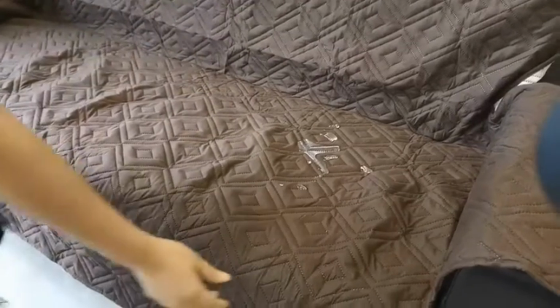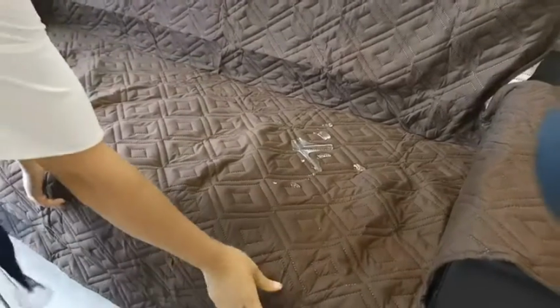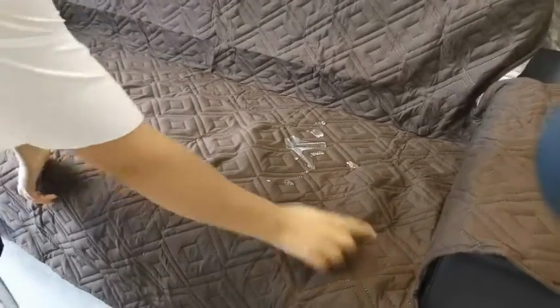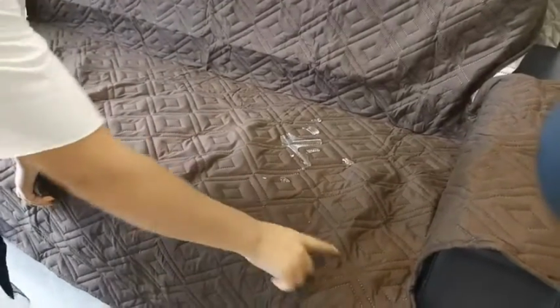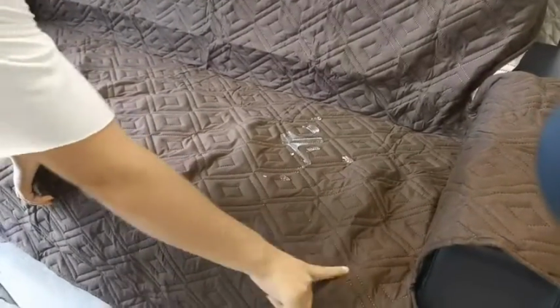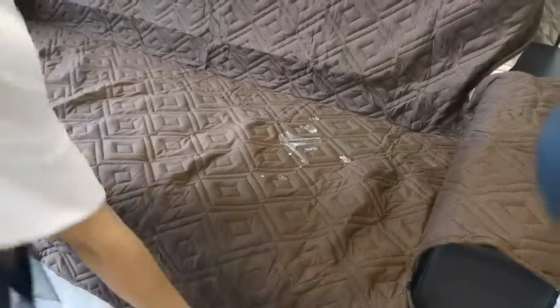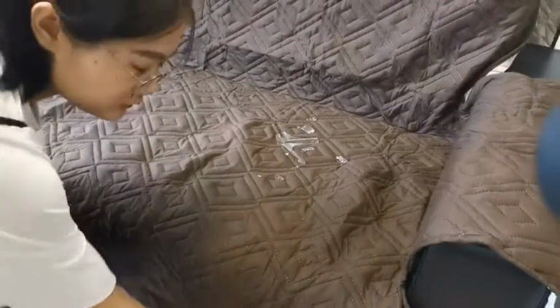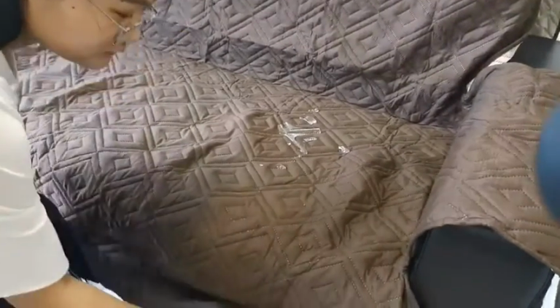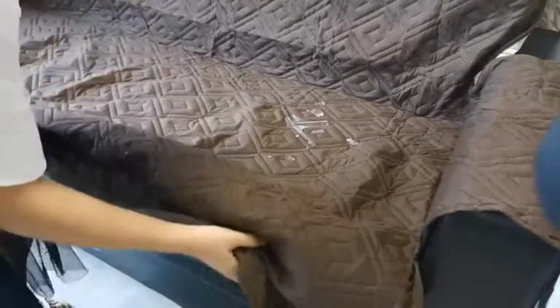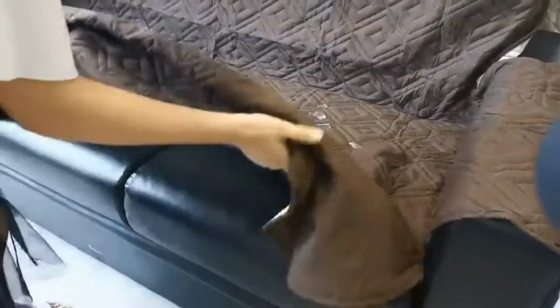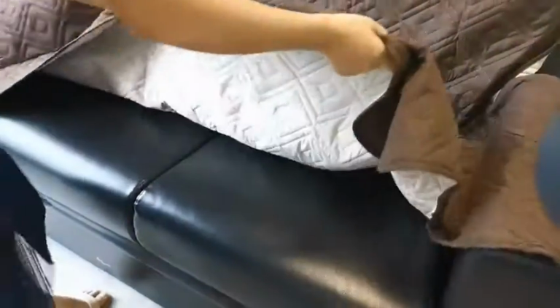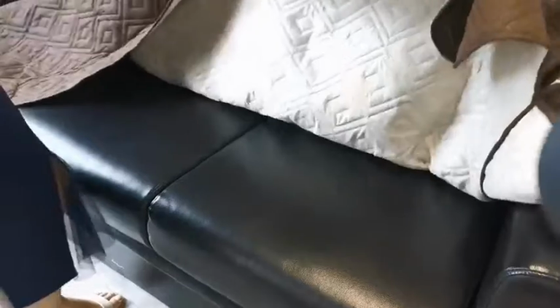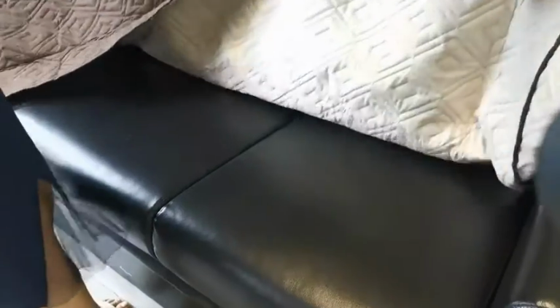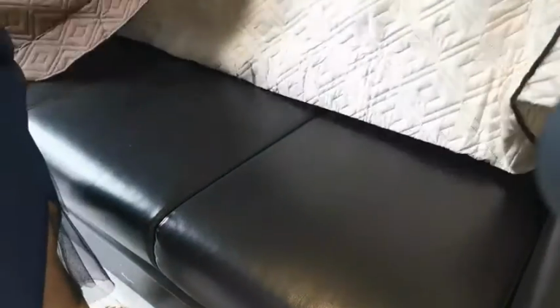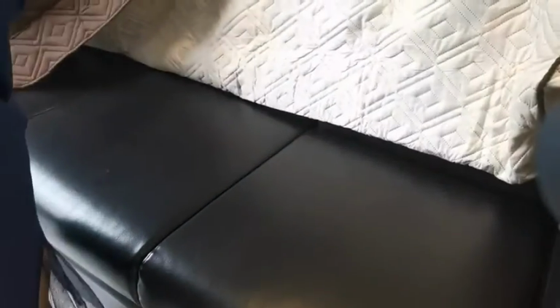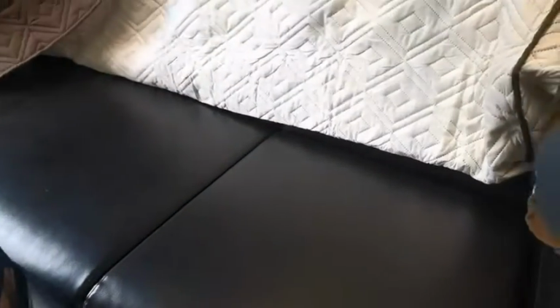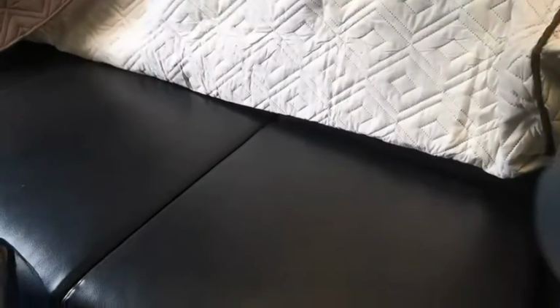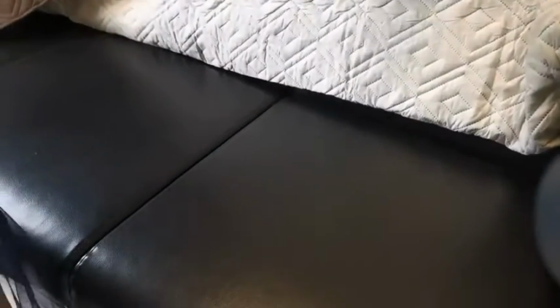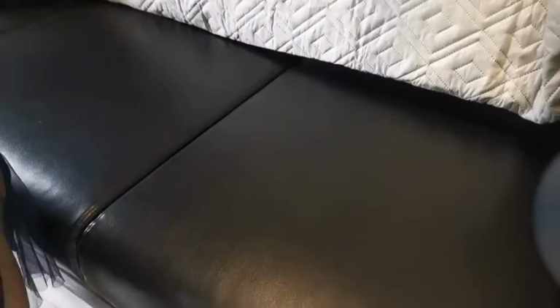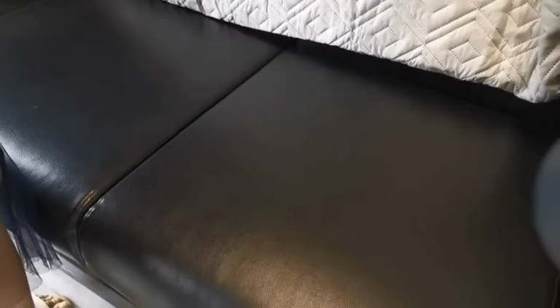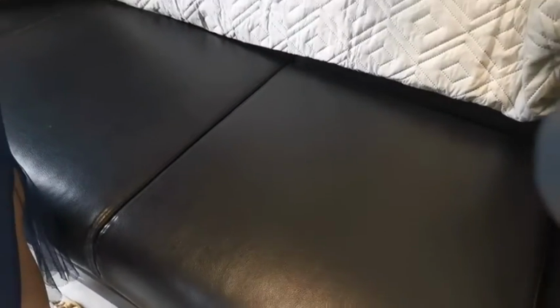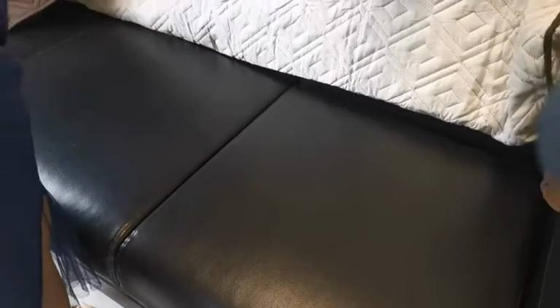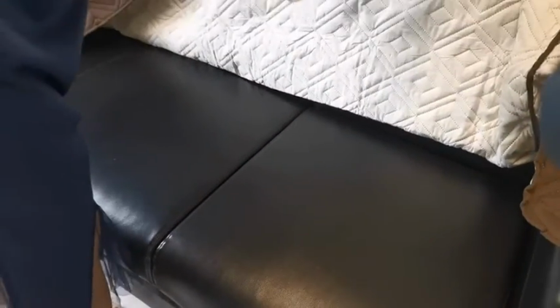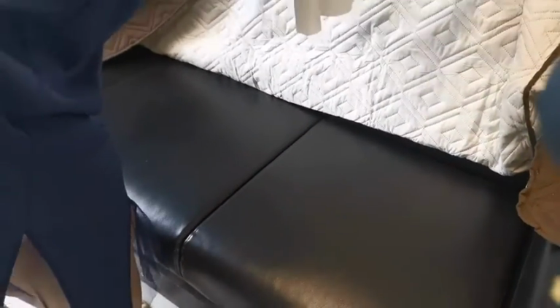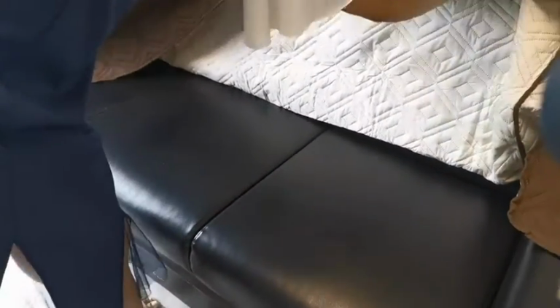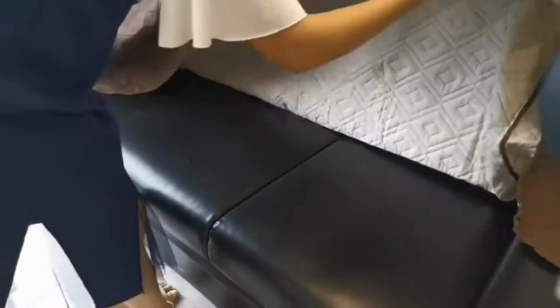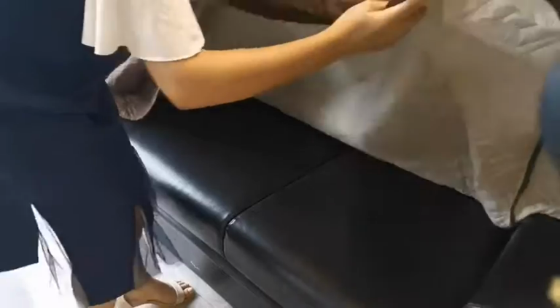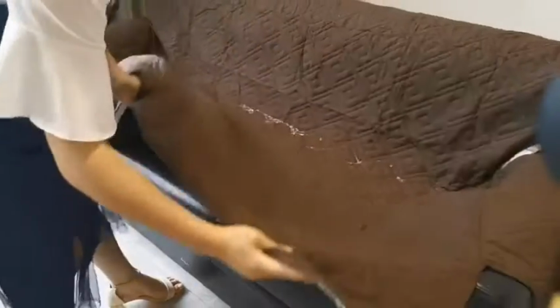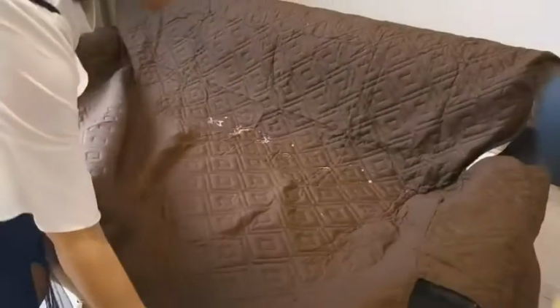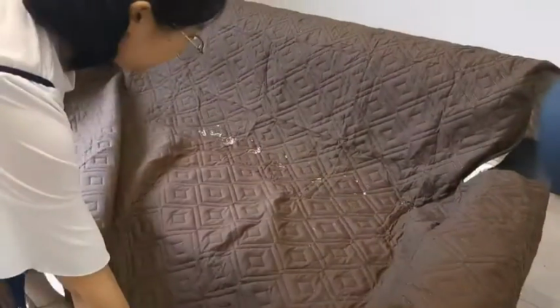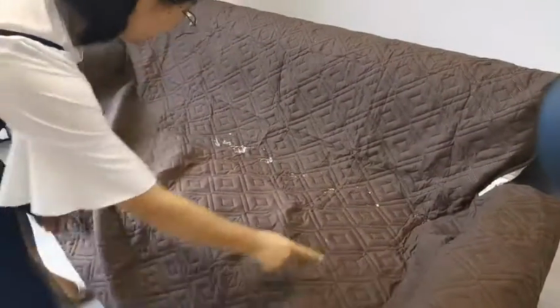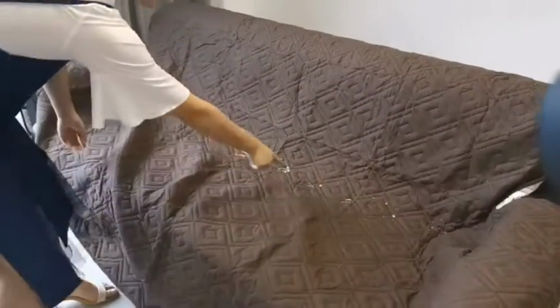Okay, now let's see the sofa. One more cup.